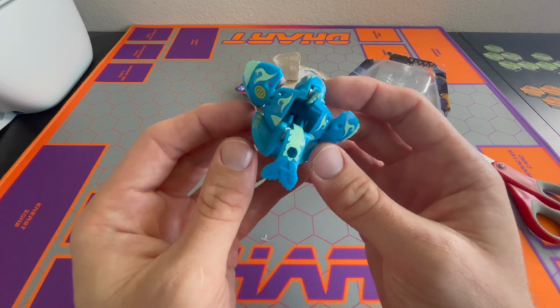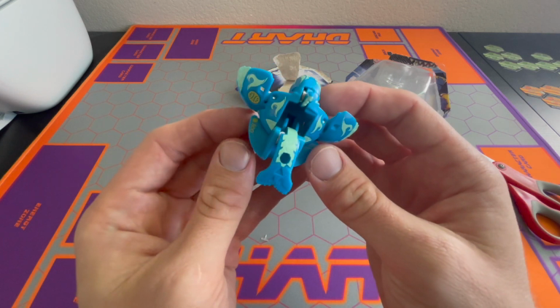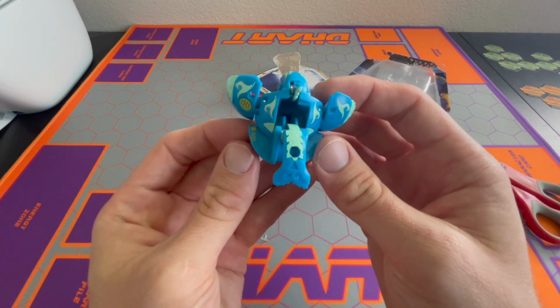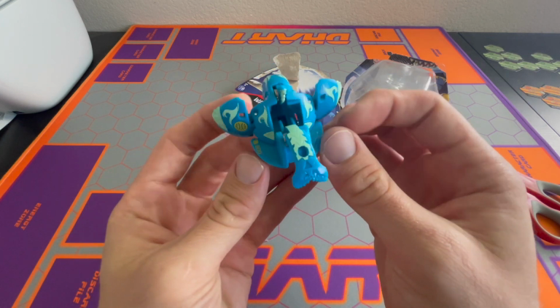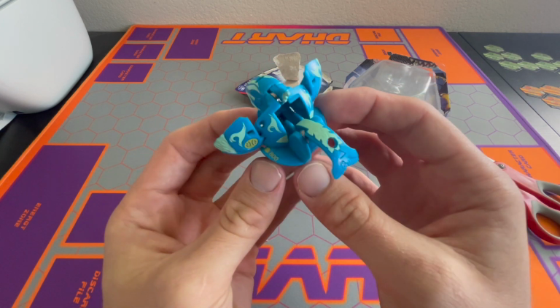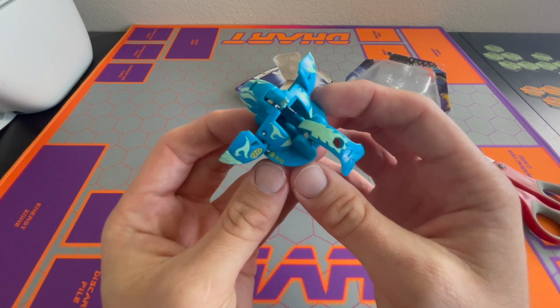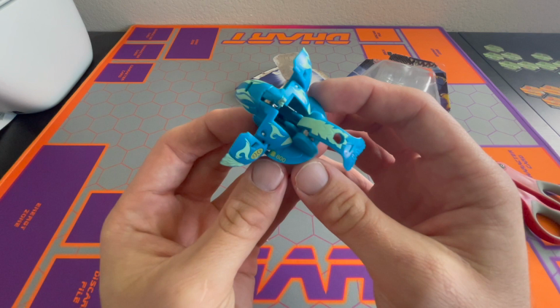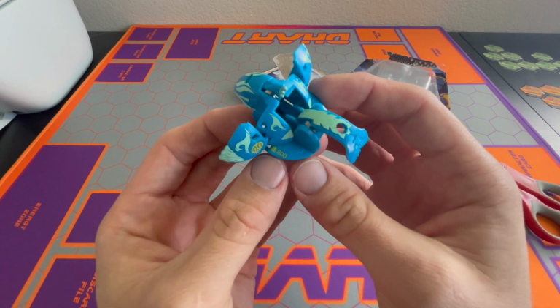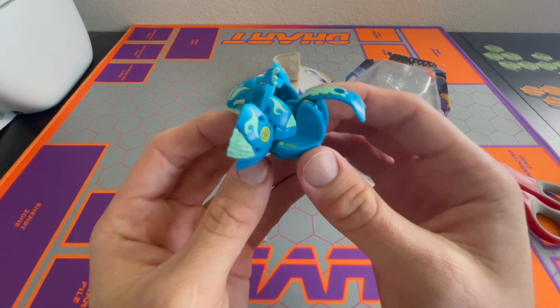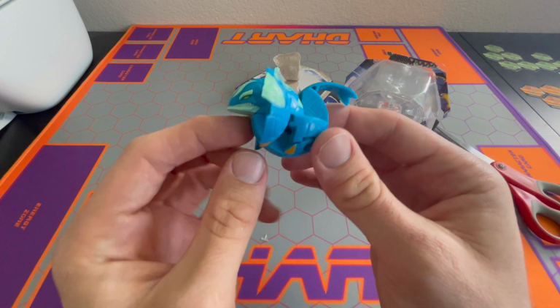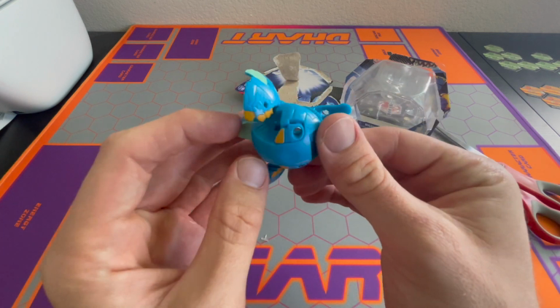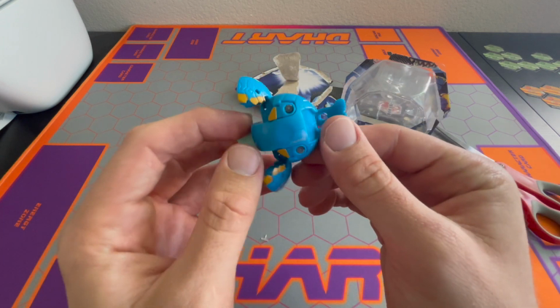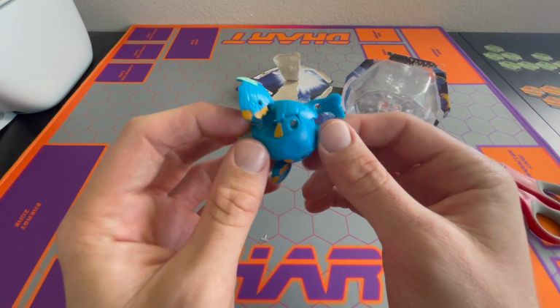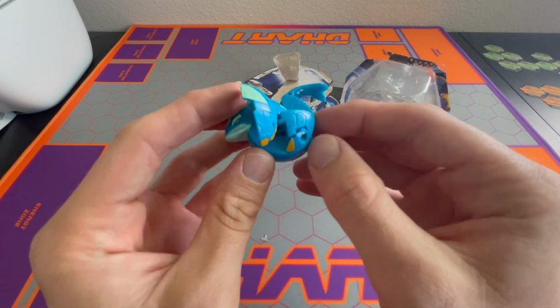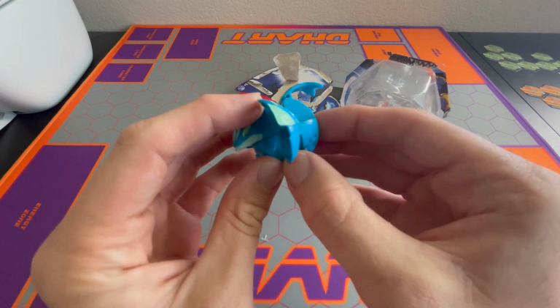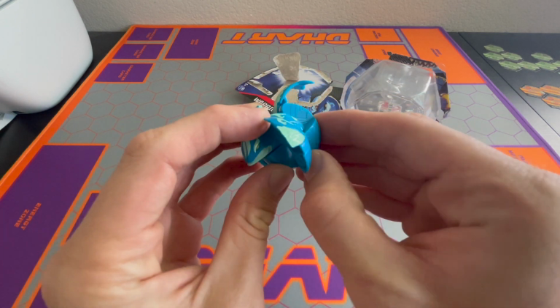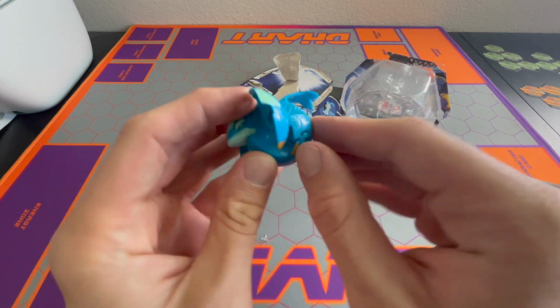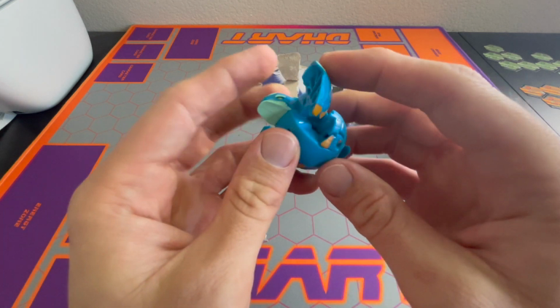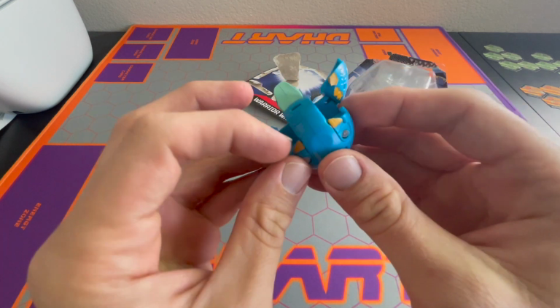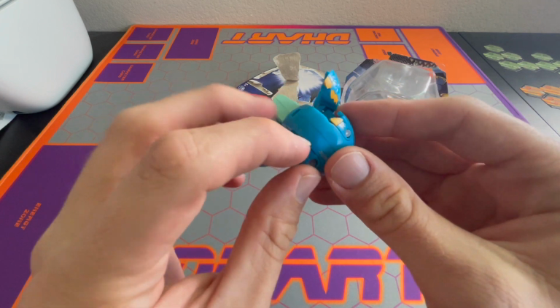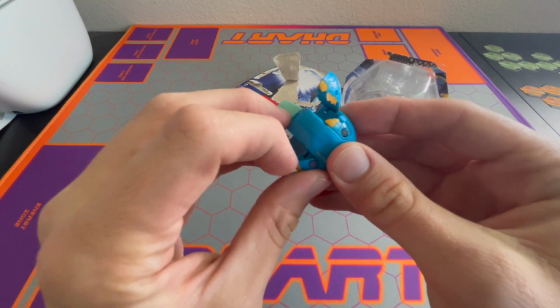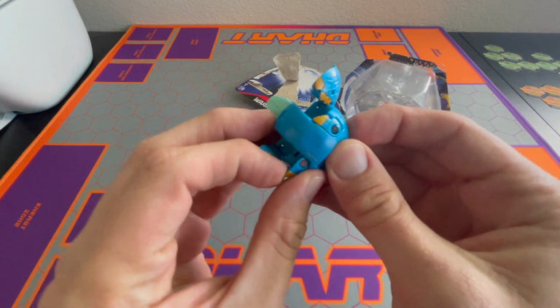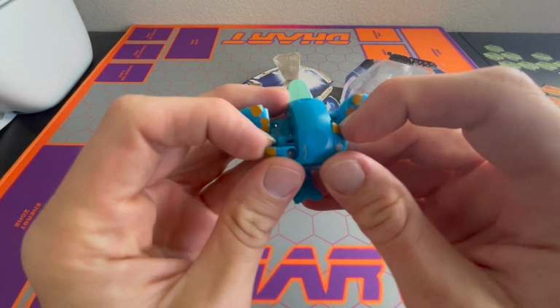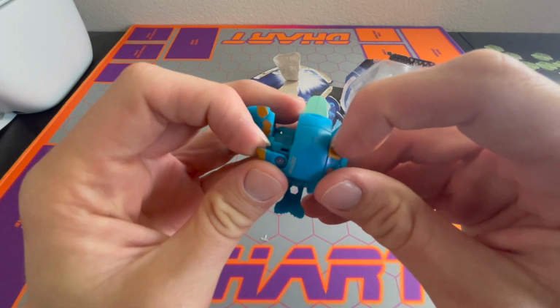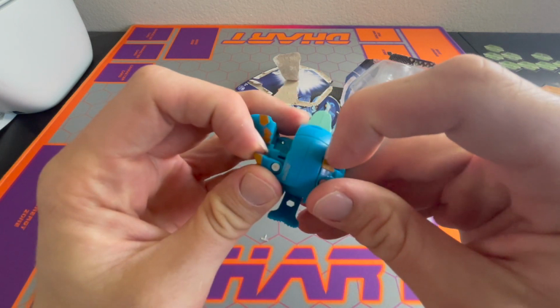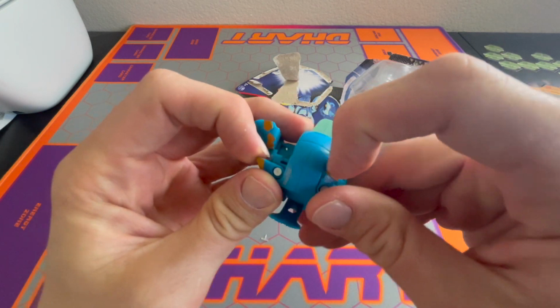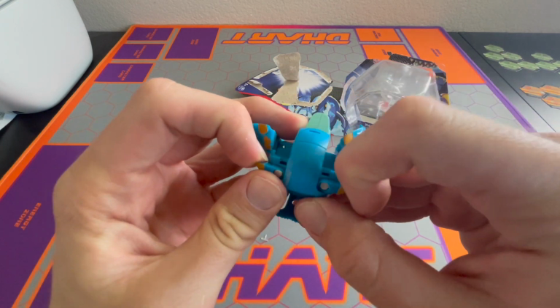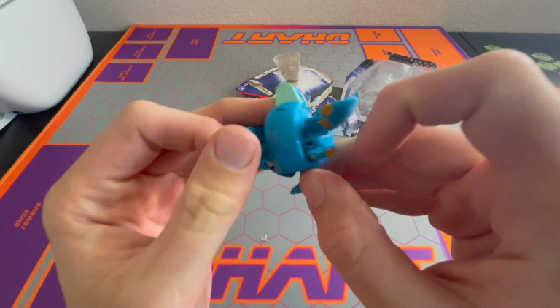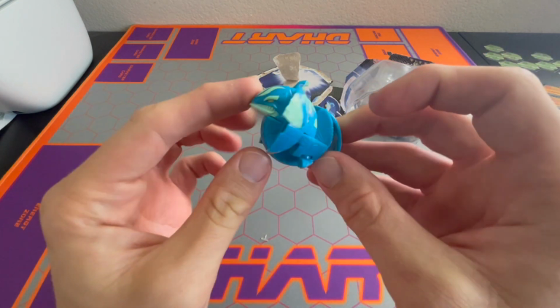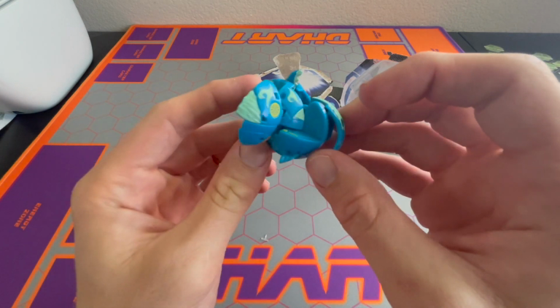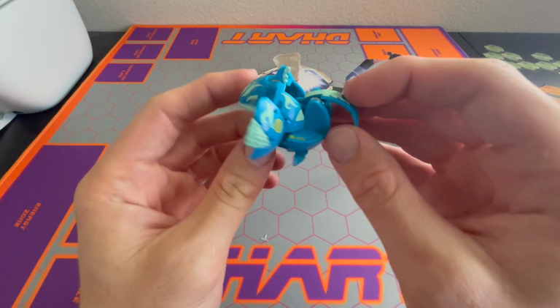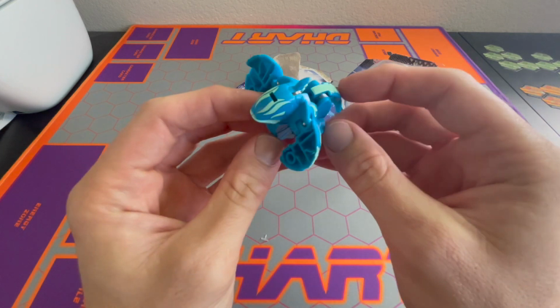Get a good look at him all around. He's got 800 base B power. That's gonna be exciting. These little feet come out, don't they? They do — they come out sideways. Here's a look.